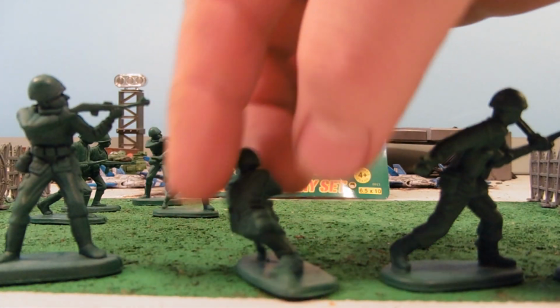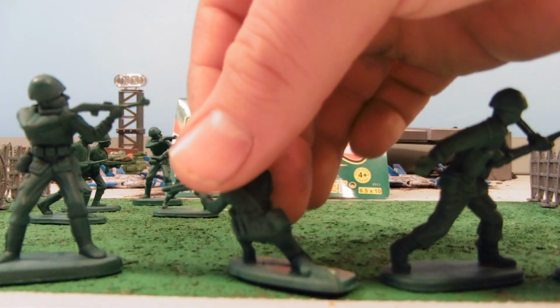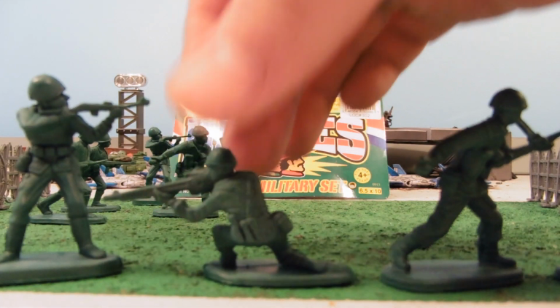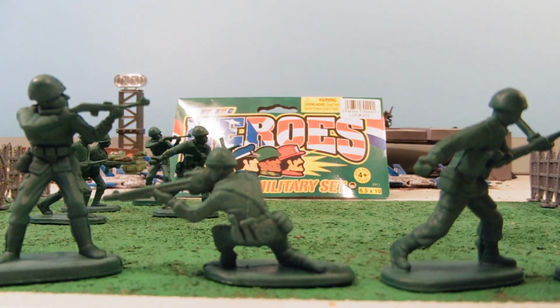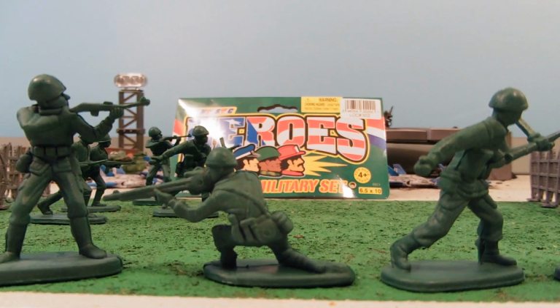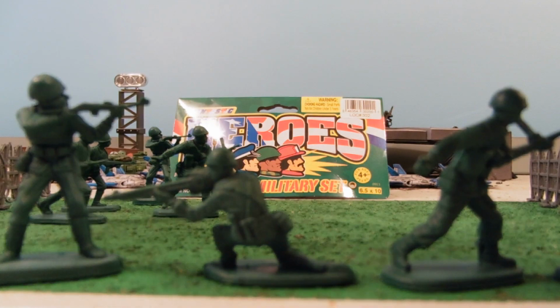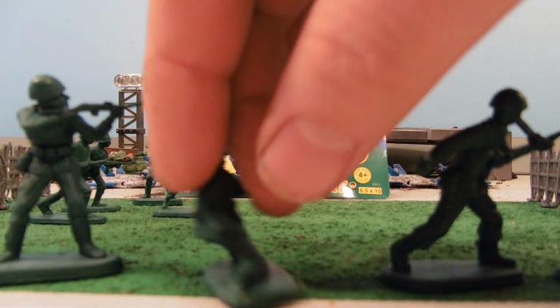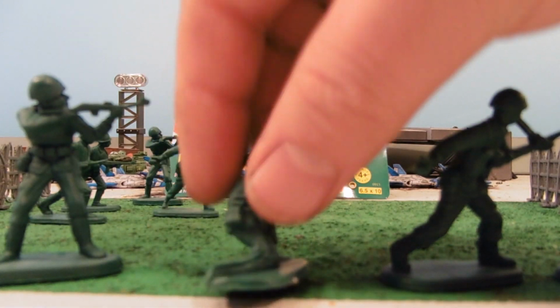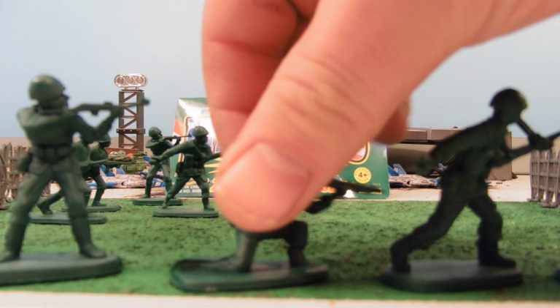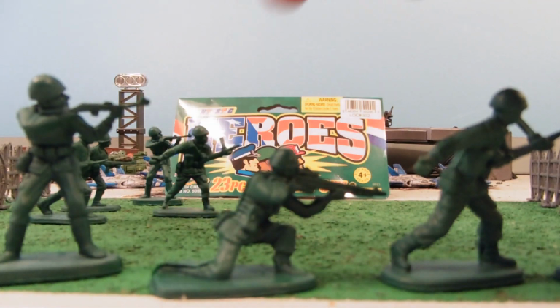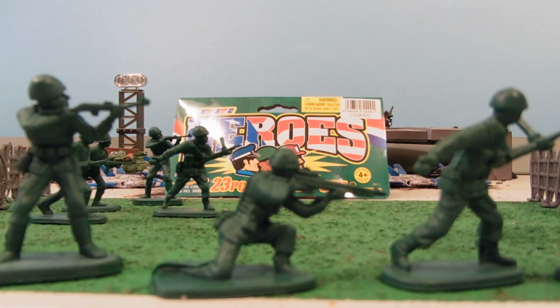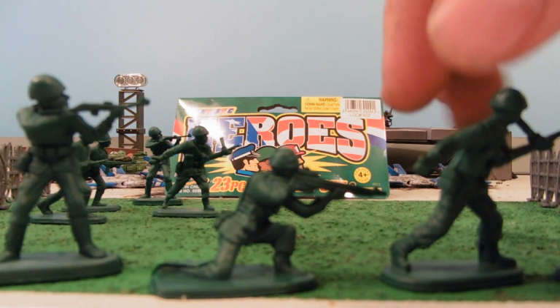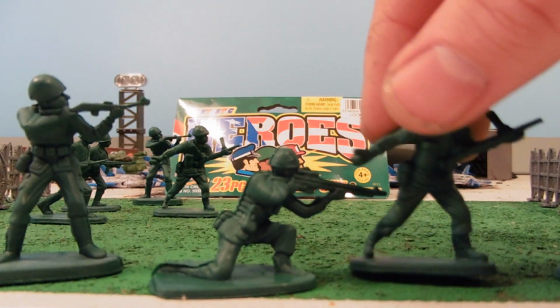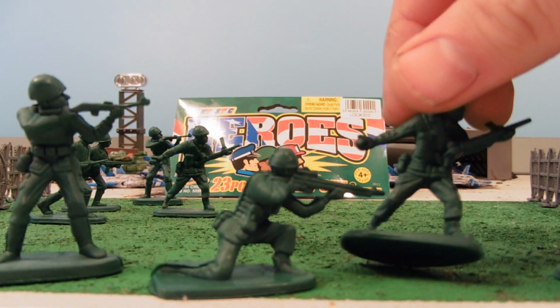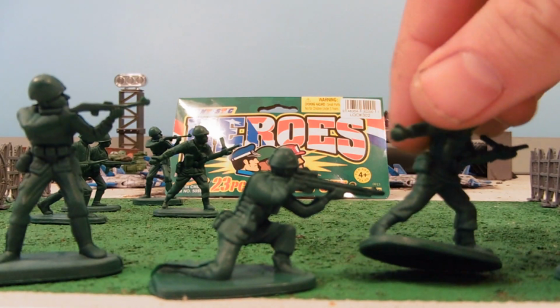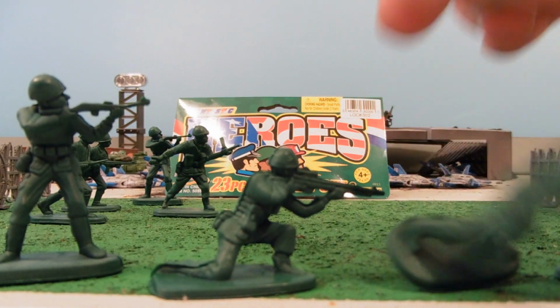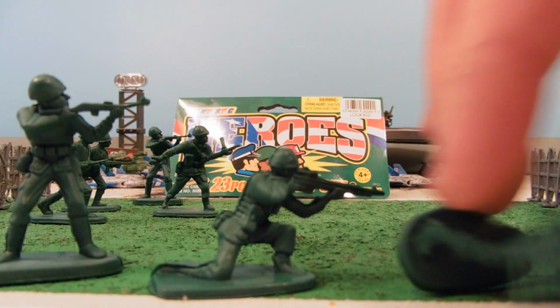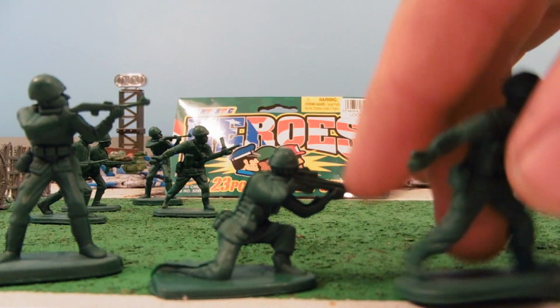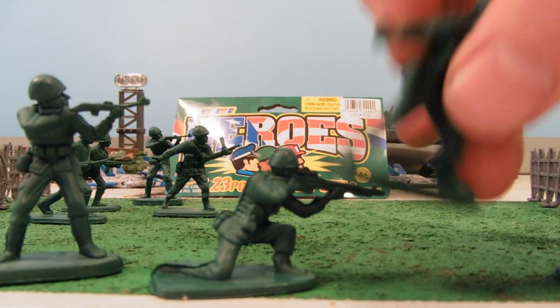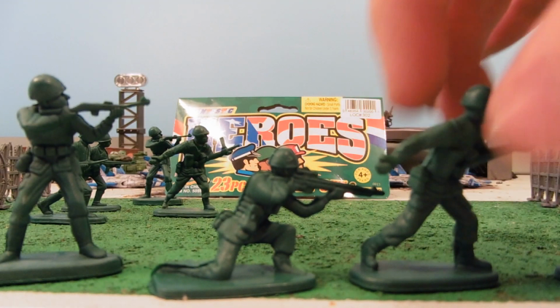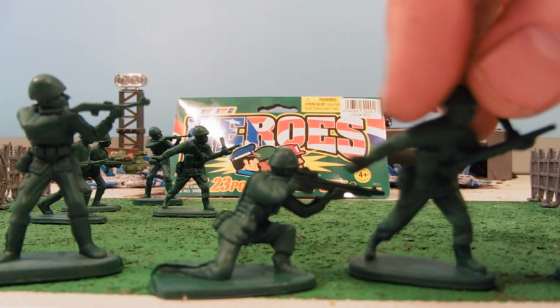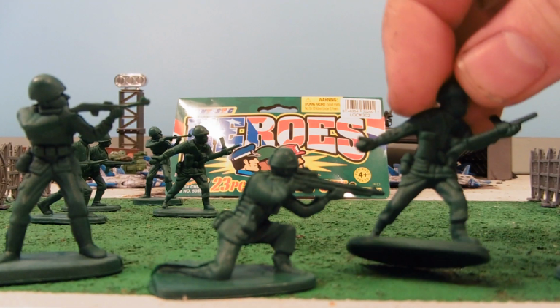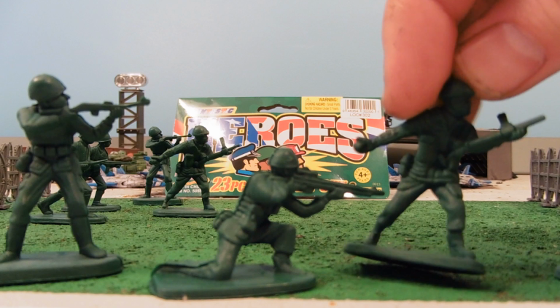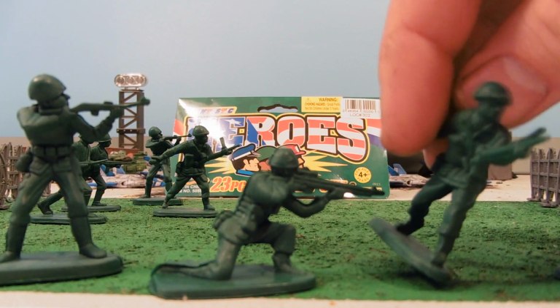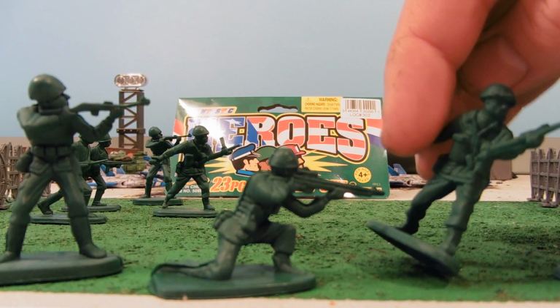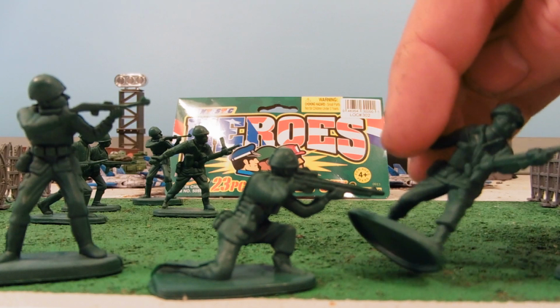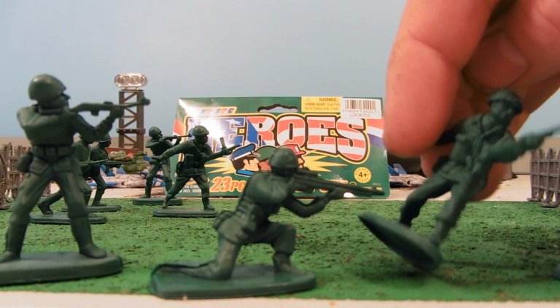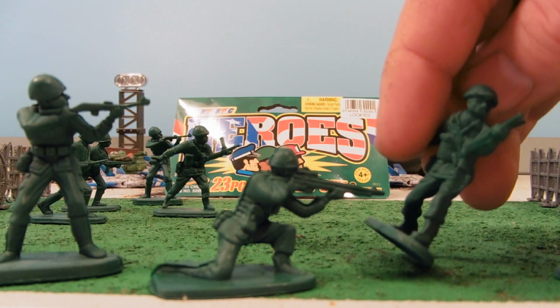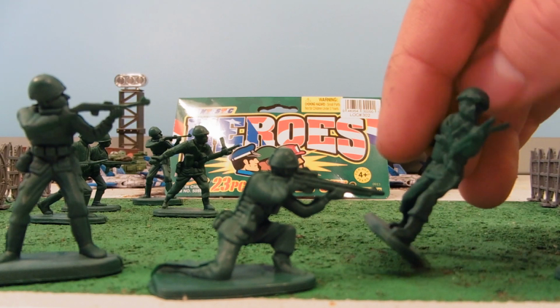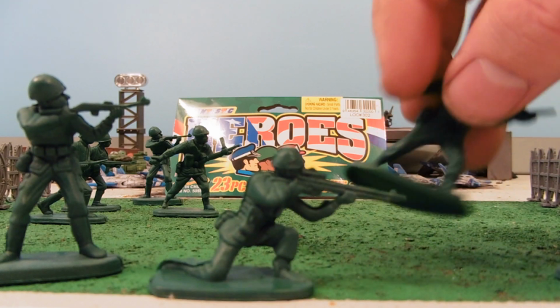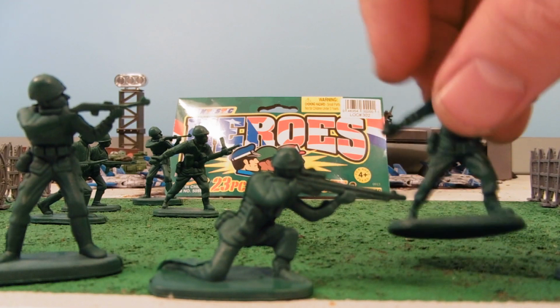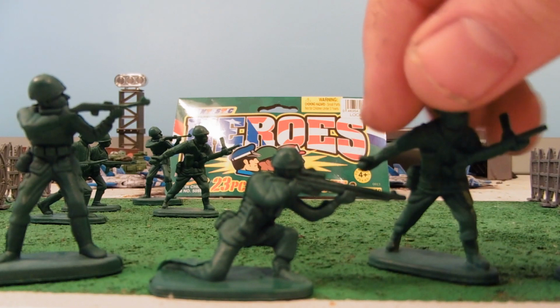The backs look pretty decent on these figures as well. Nothing amazing per se, but they're still a little bit standard.